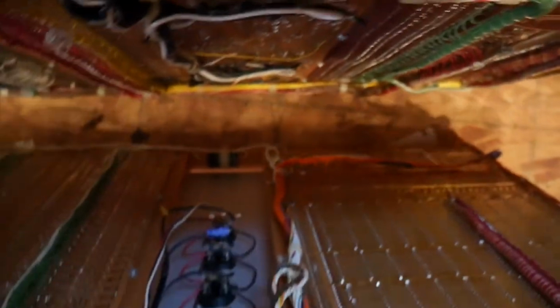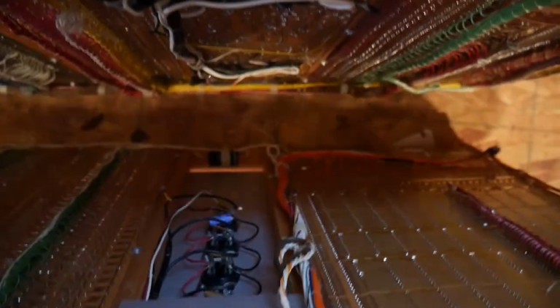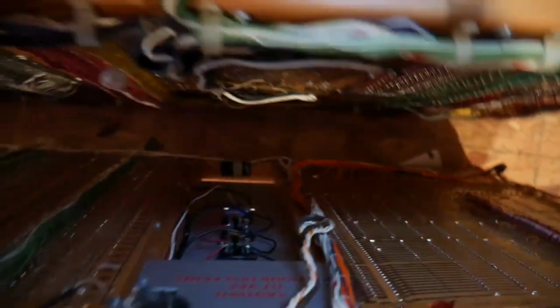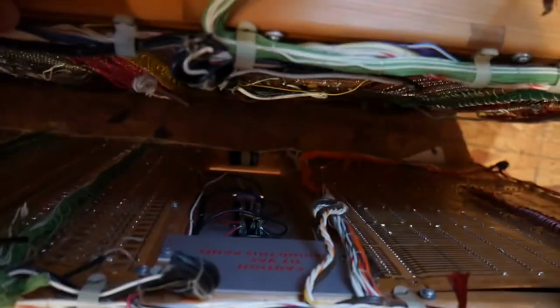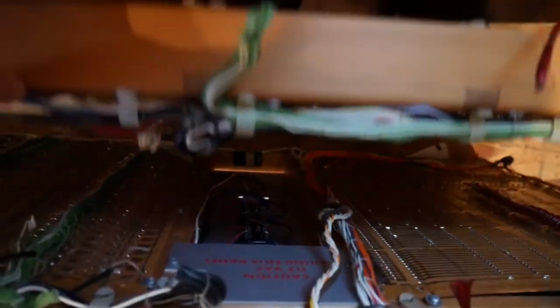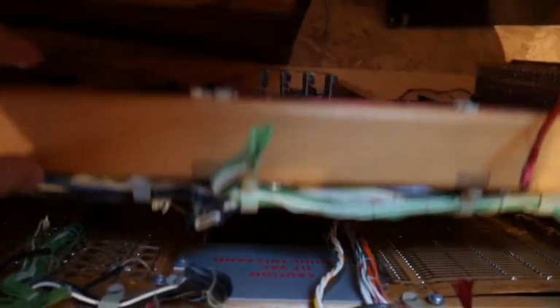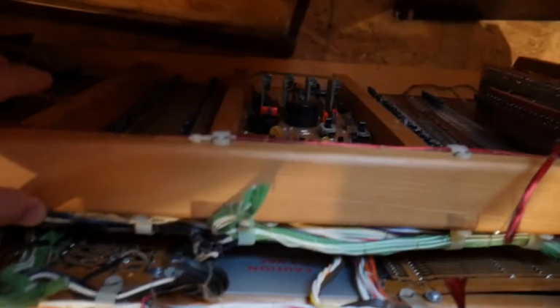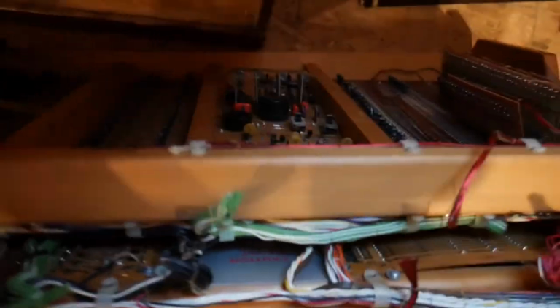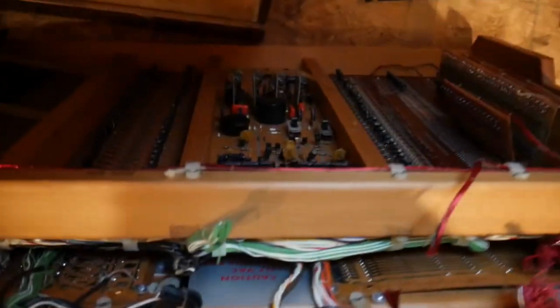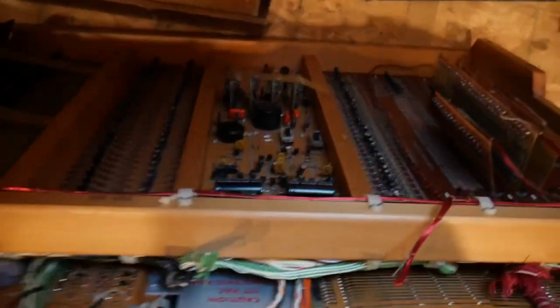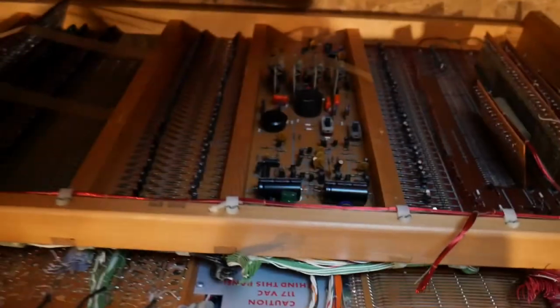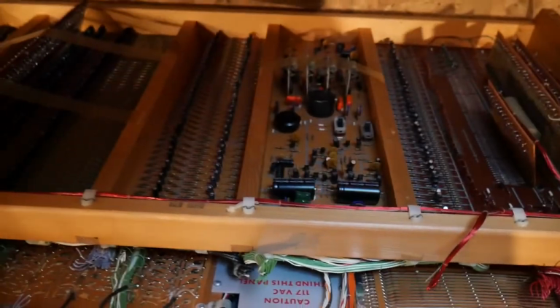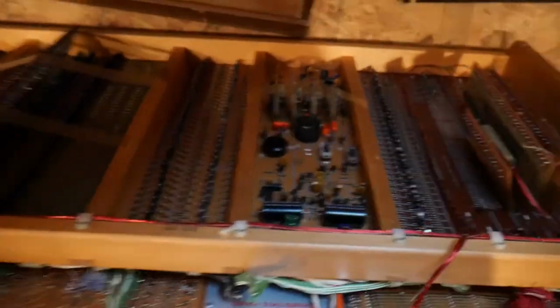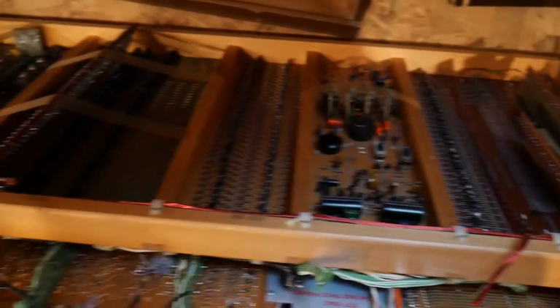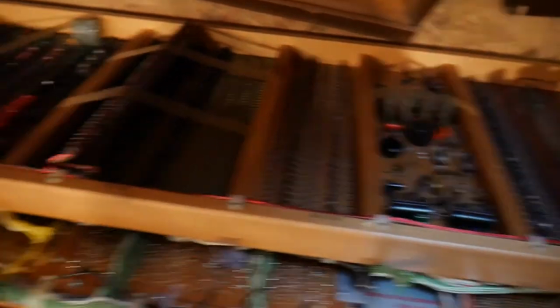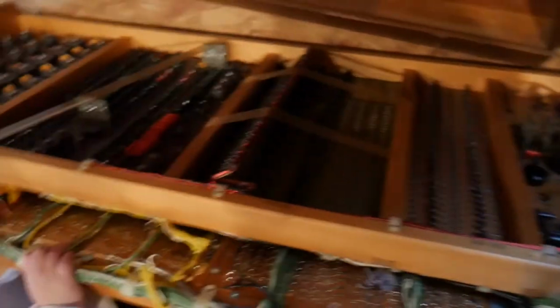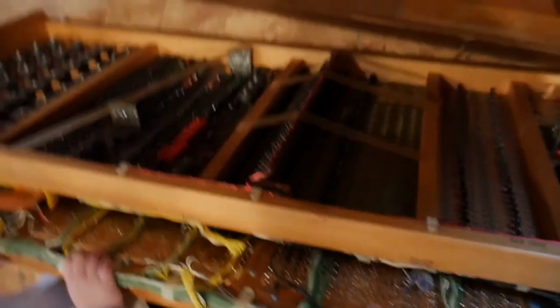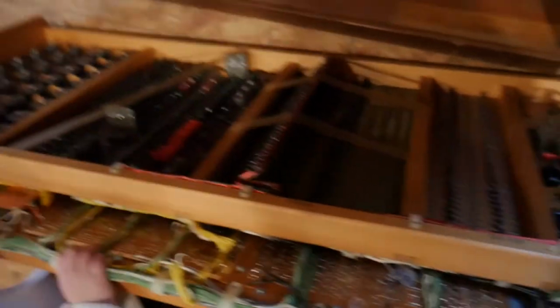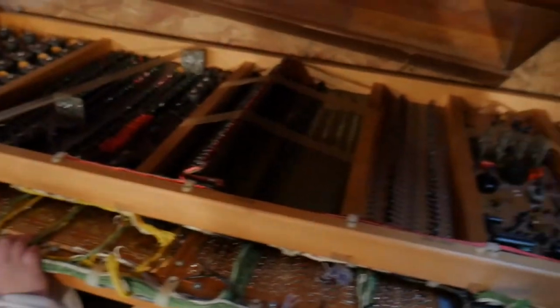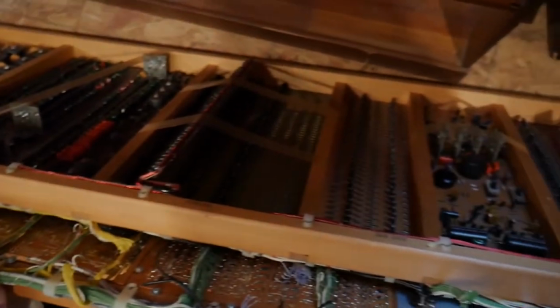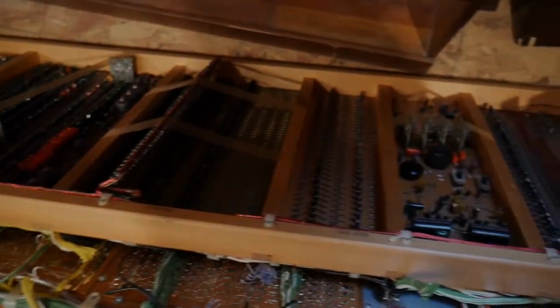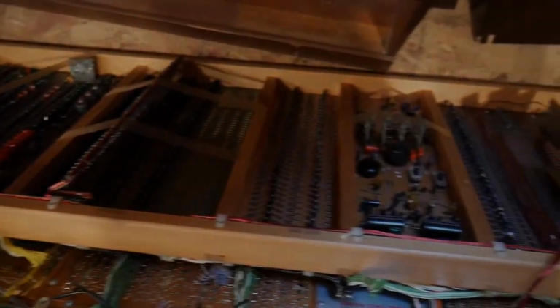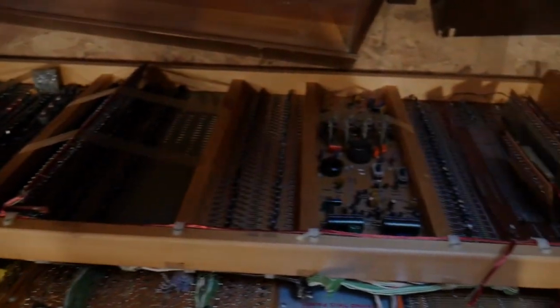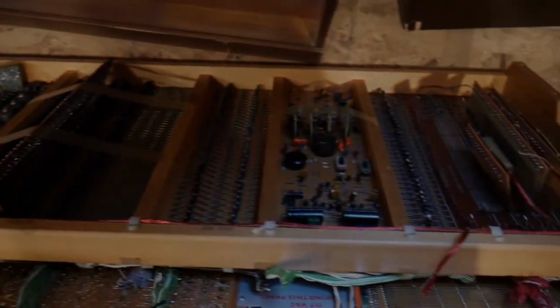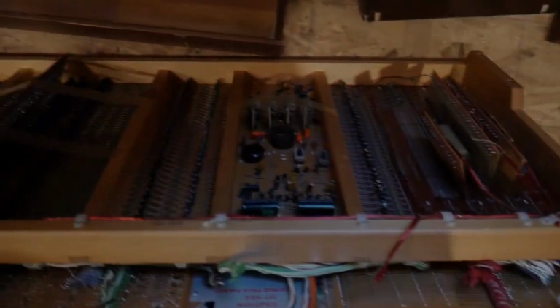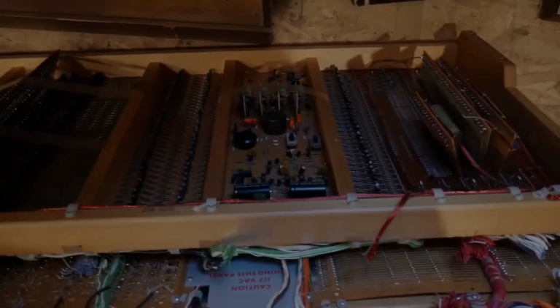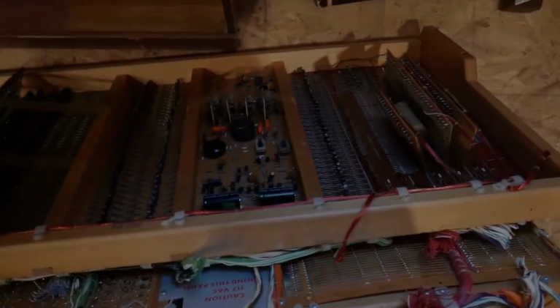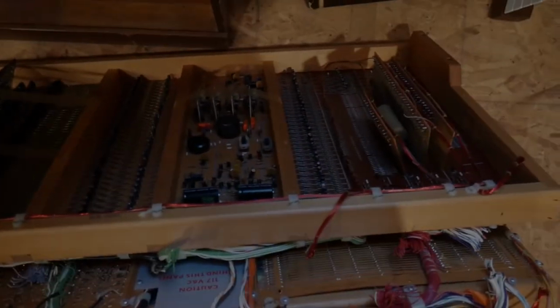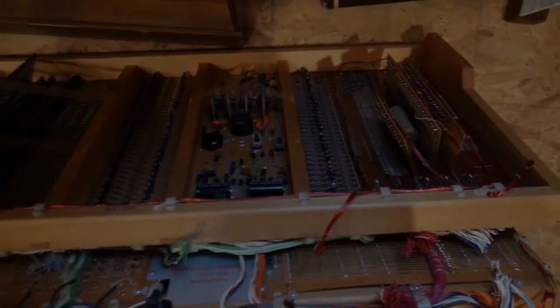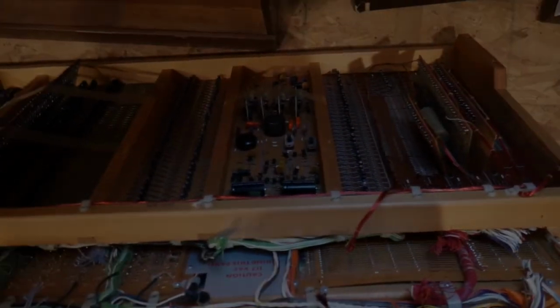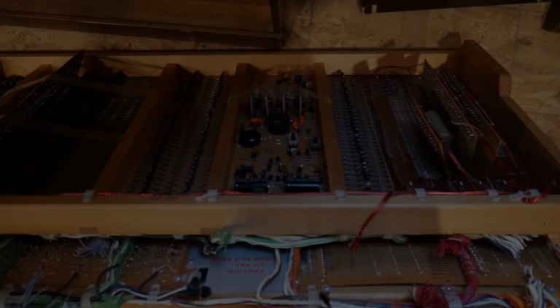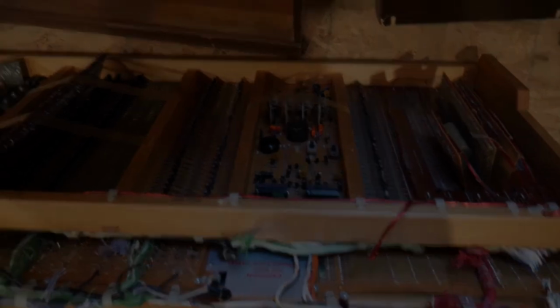Alright, so that's my current practice instrument. Hopefully I can get some touchscreens or some other little devices that I can connect to change the stops and whatnot.